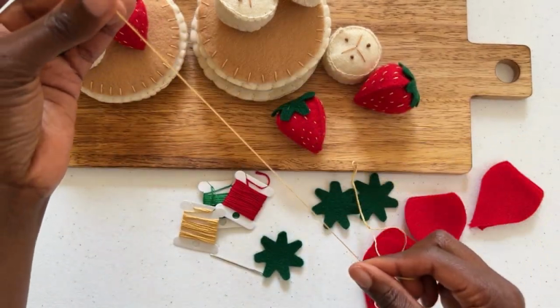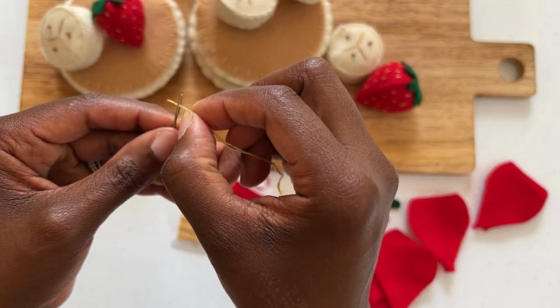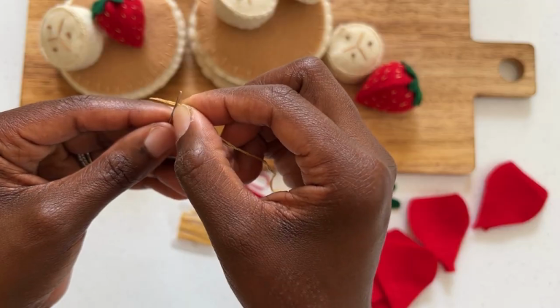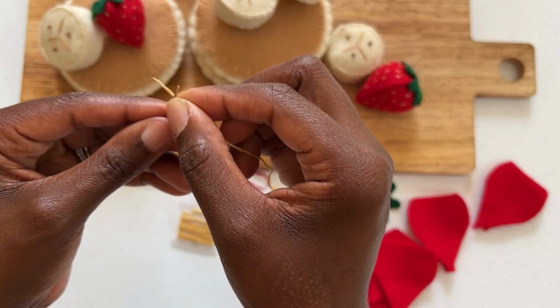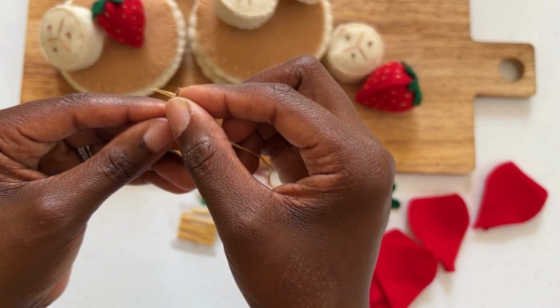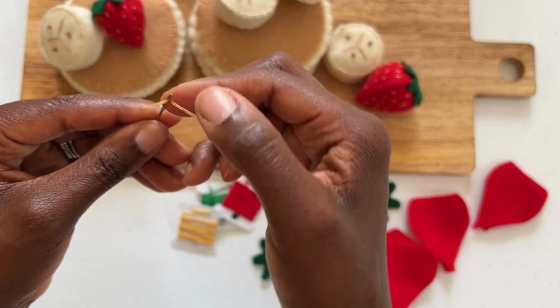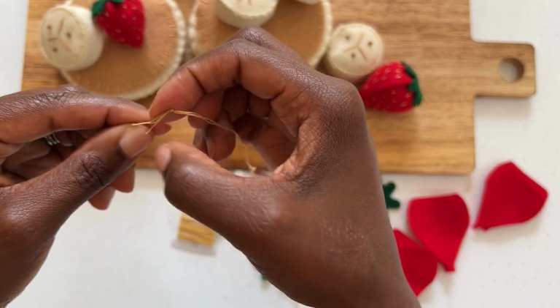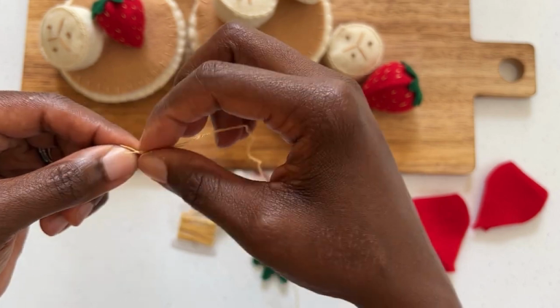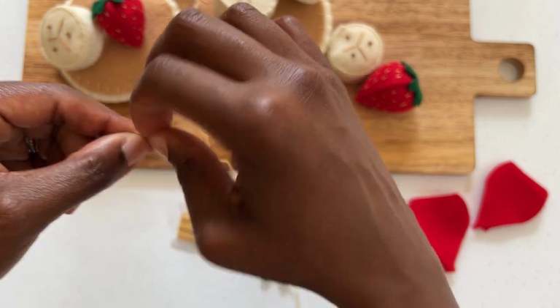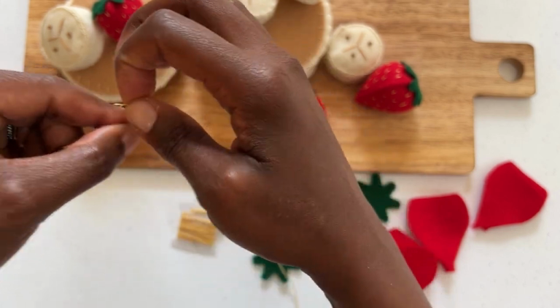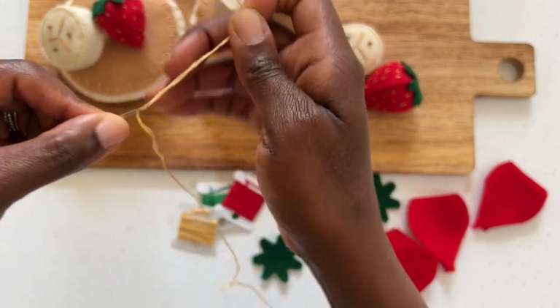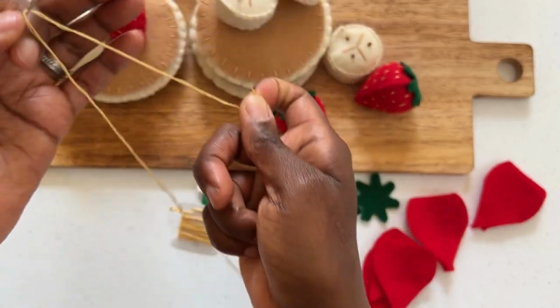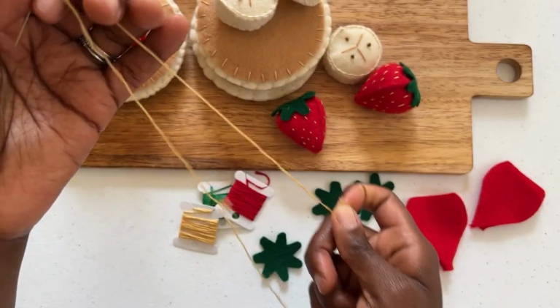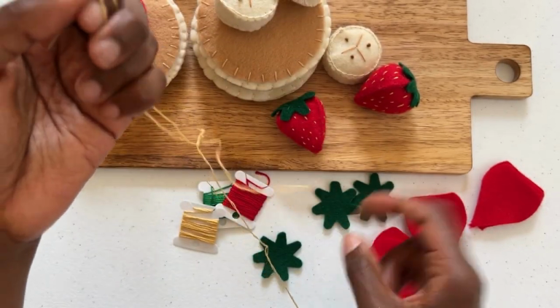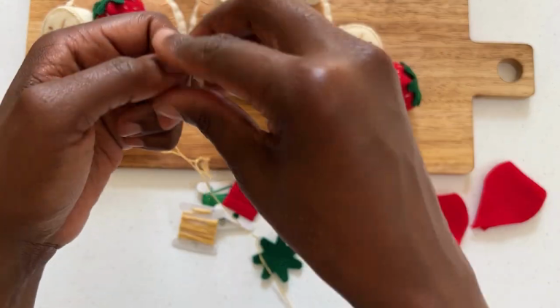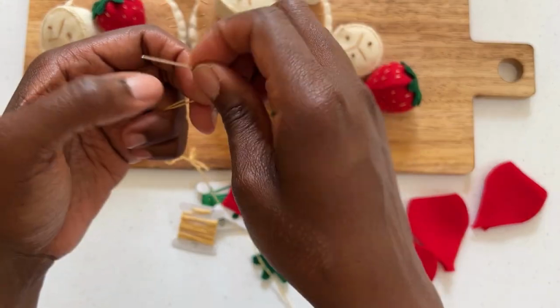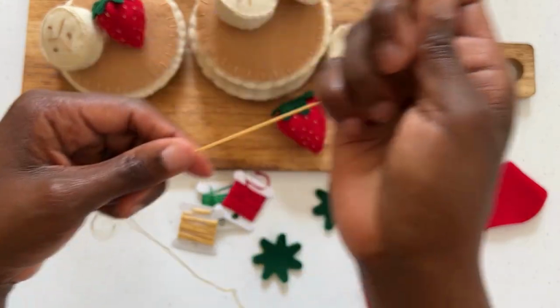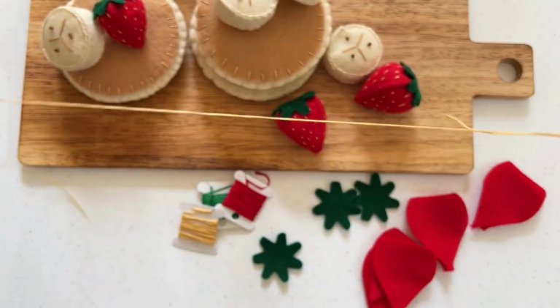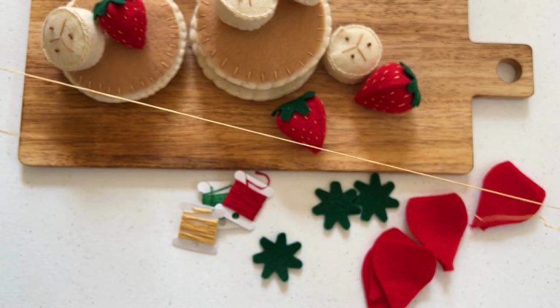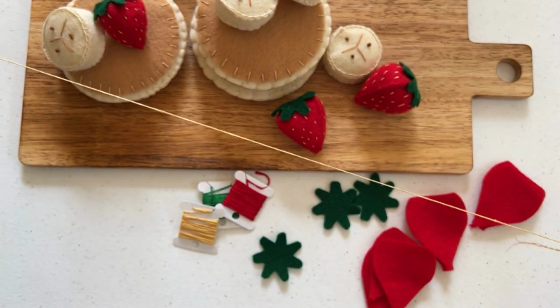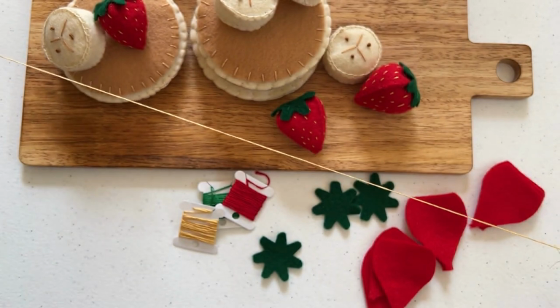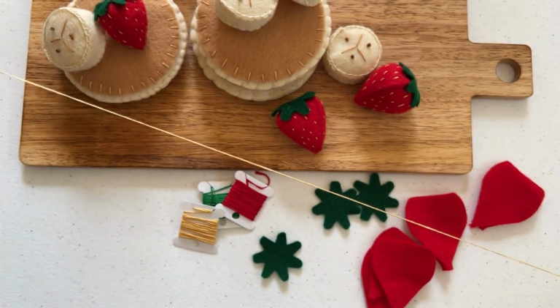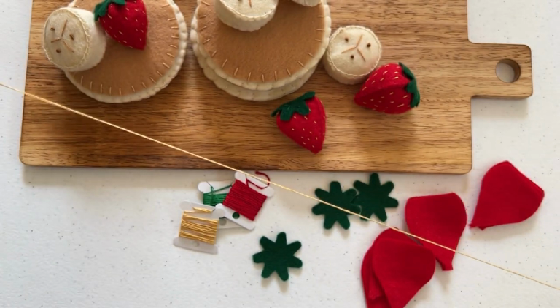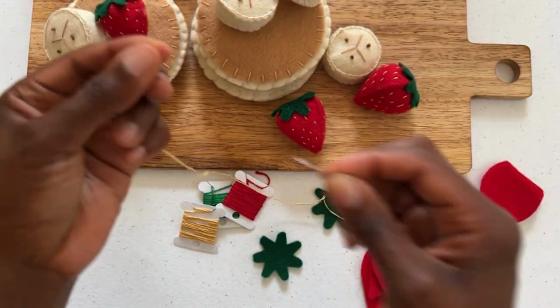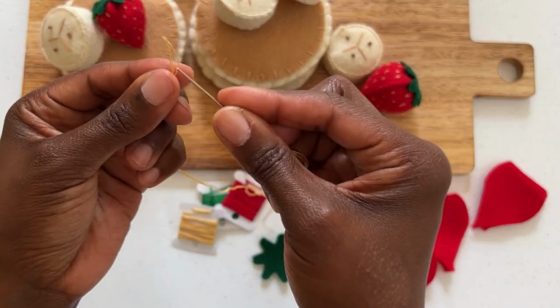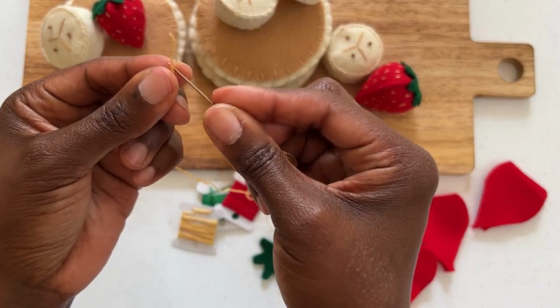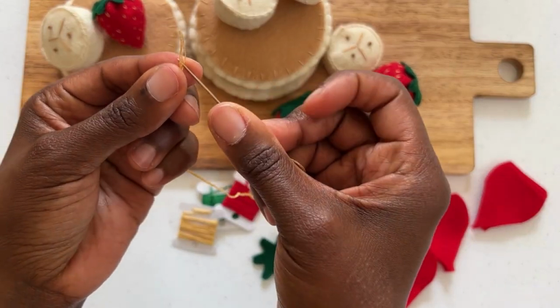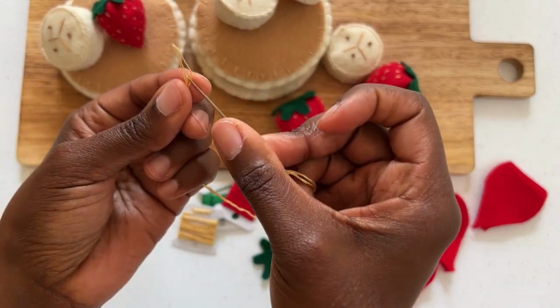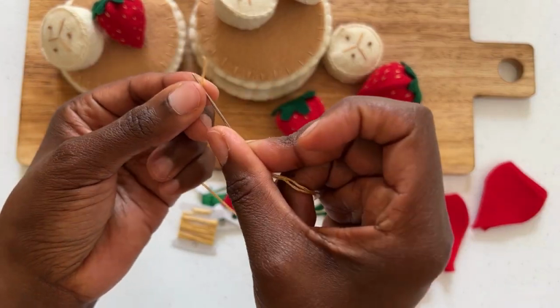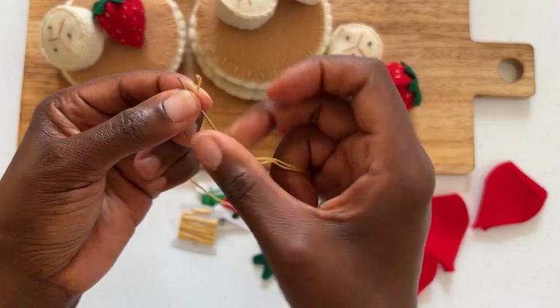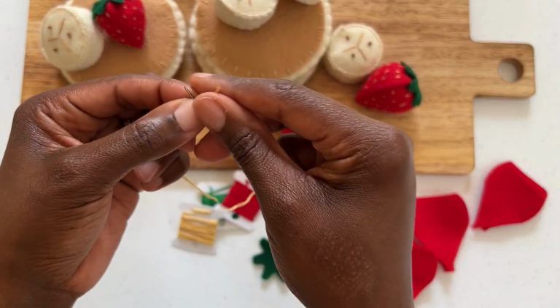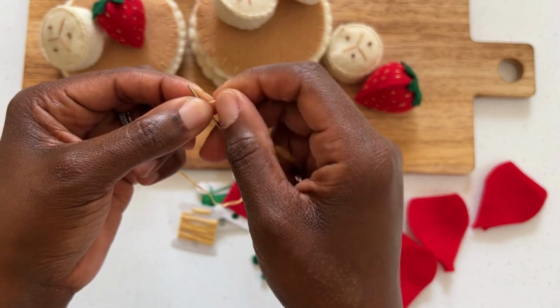Thread your needle by gently inserting the thread through the eye of the needle and pulling your thread through about halfway. In one hand you will have your needle and in the other you will have the longest end of your thread.